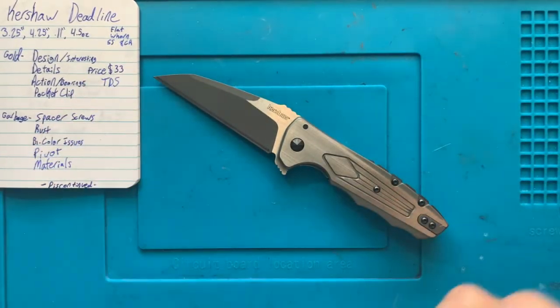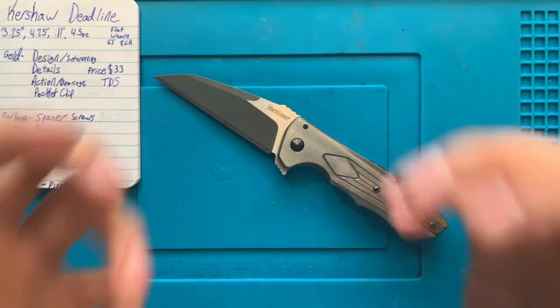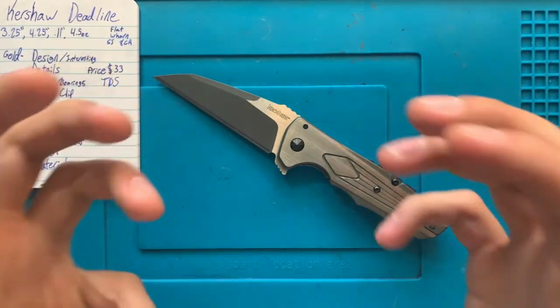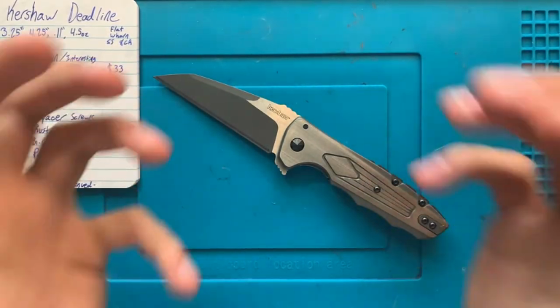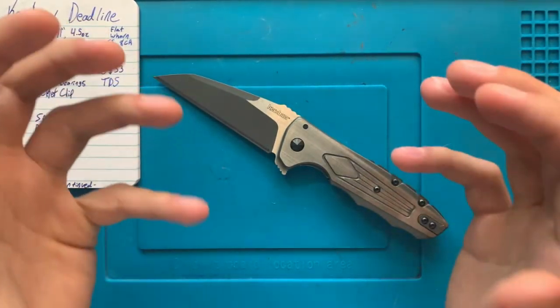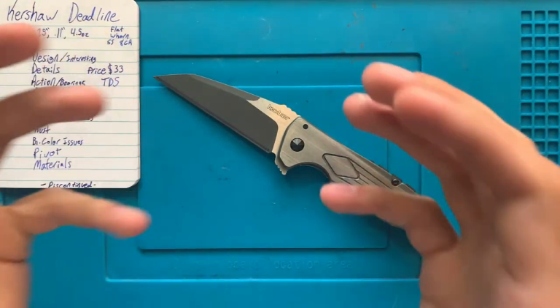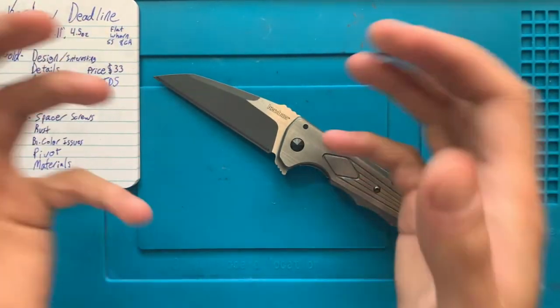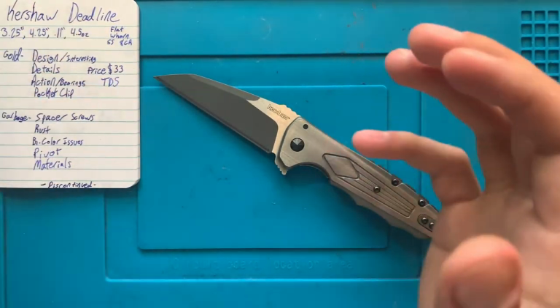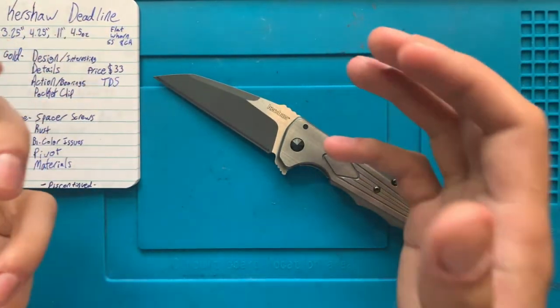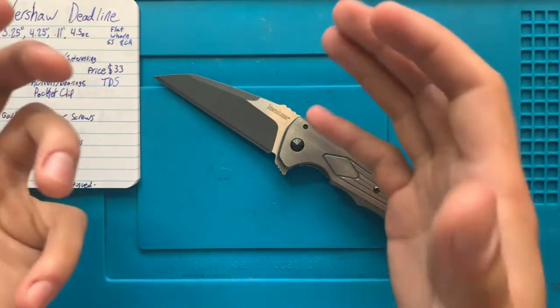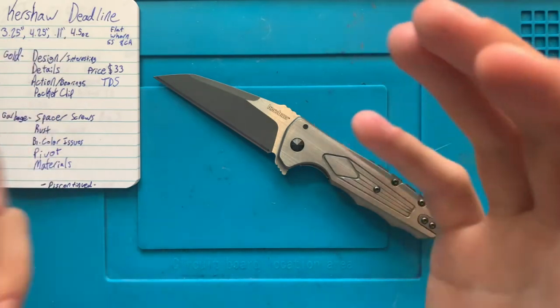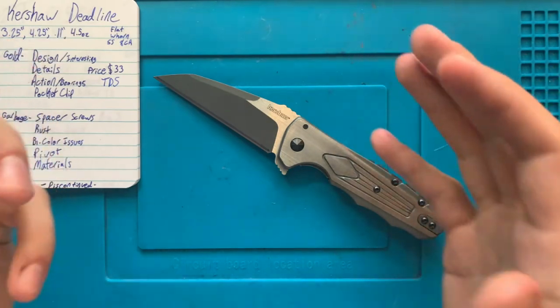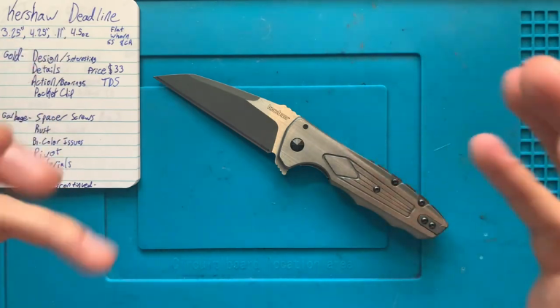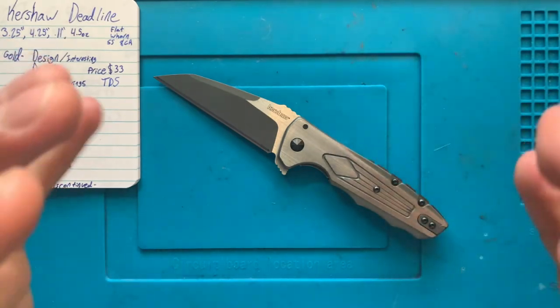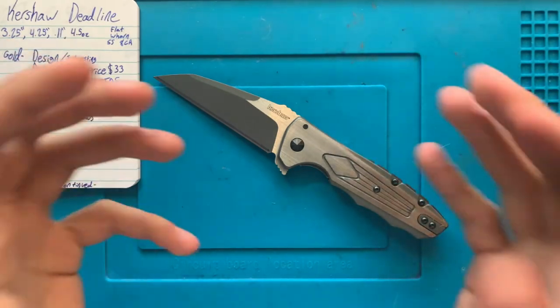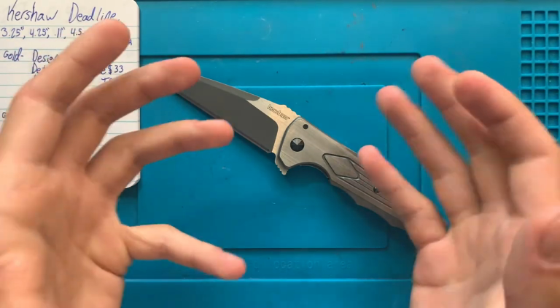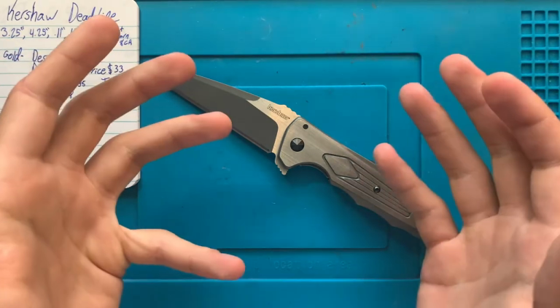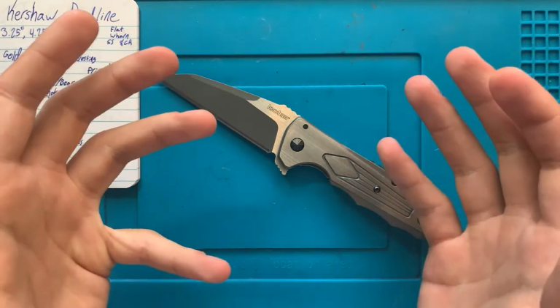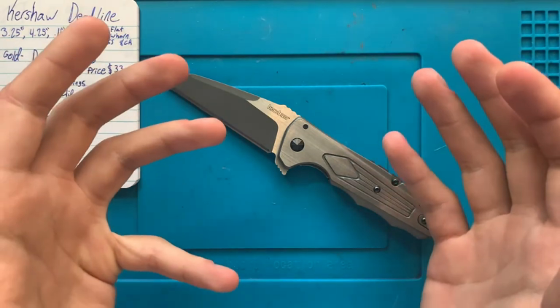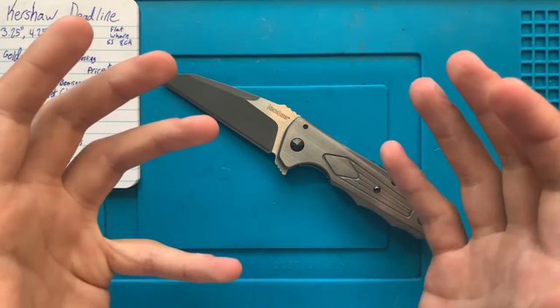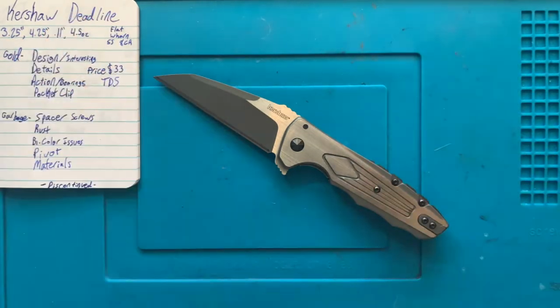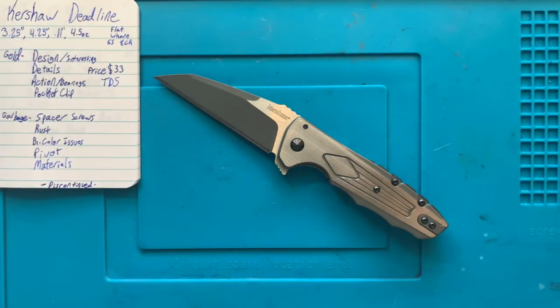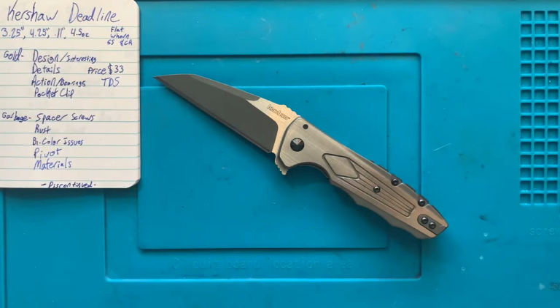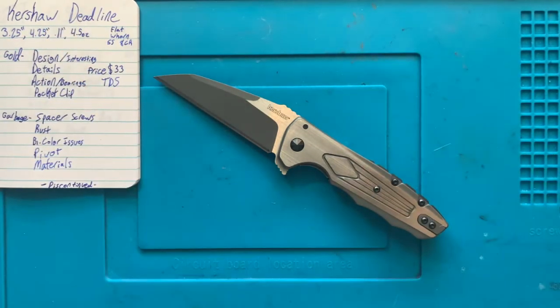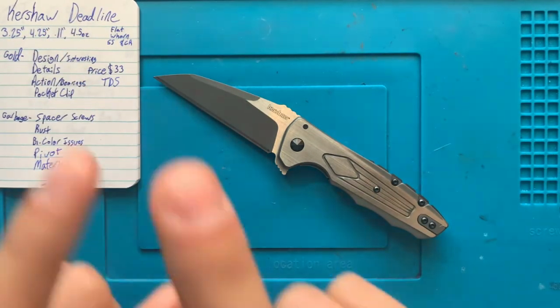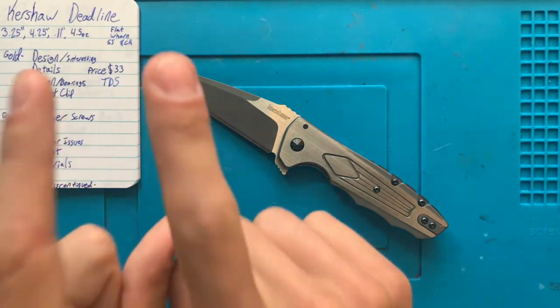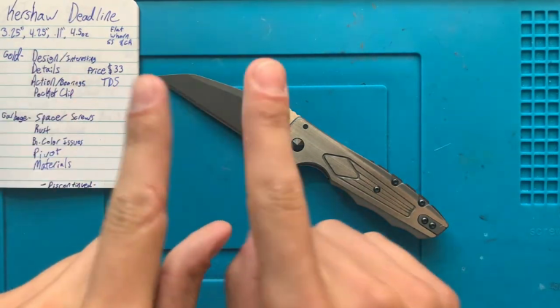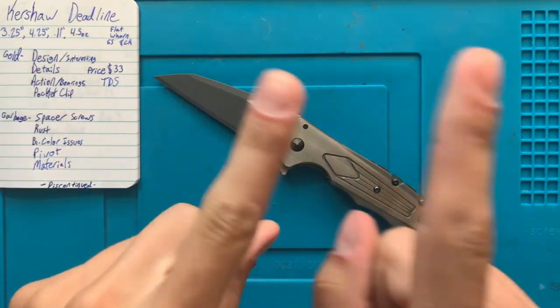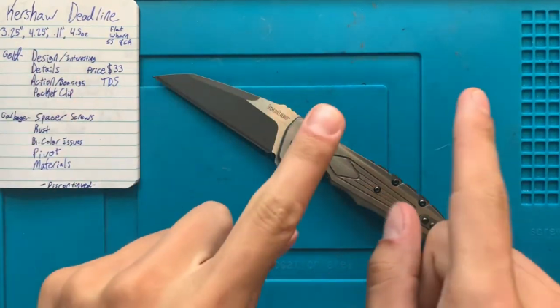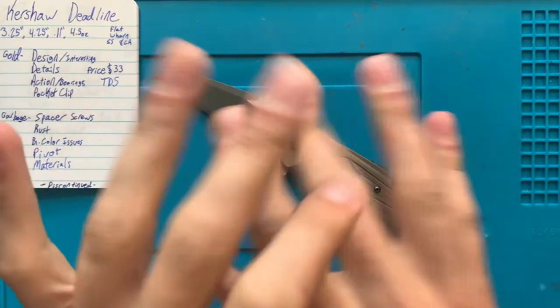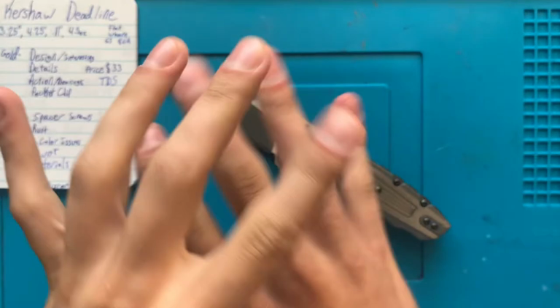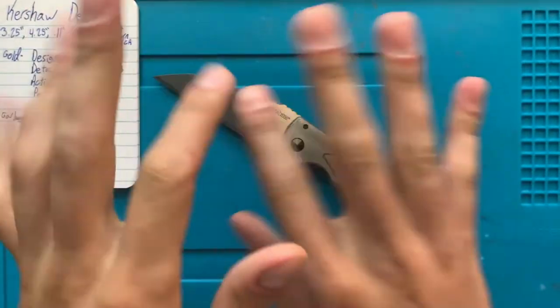All that is really gold. This is a really cool, really interesting design and pretty decent execution. However...